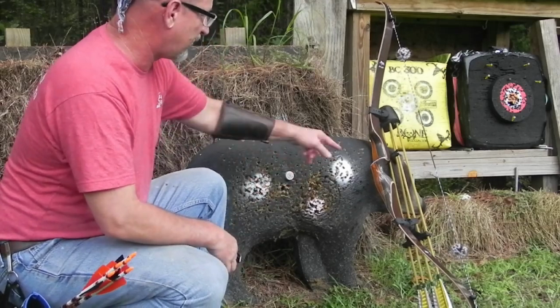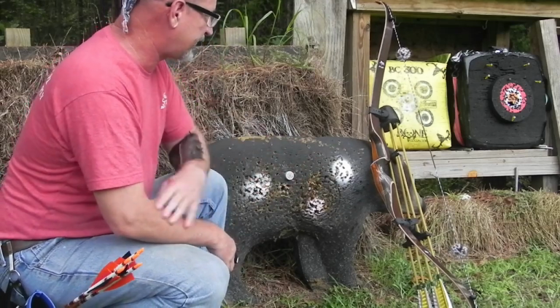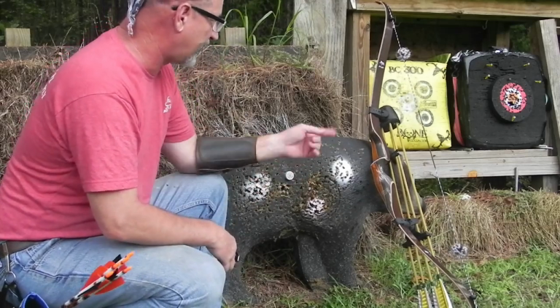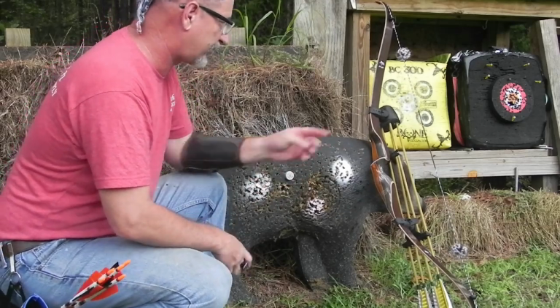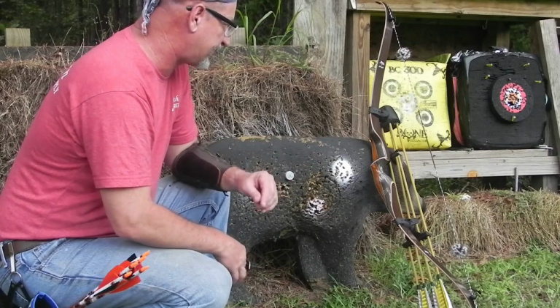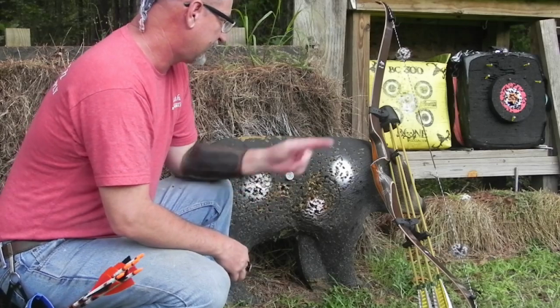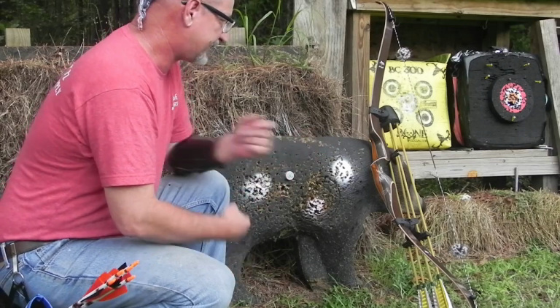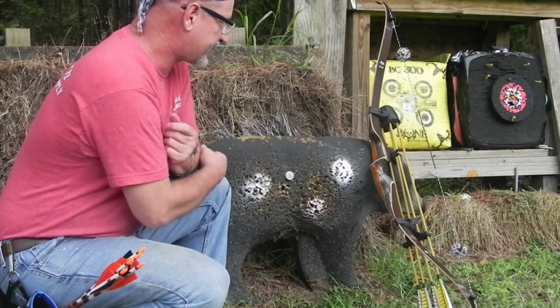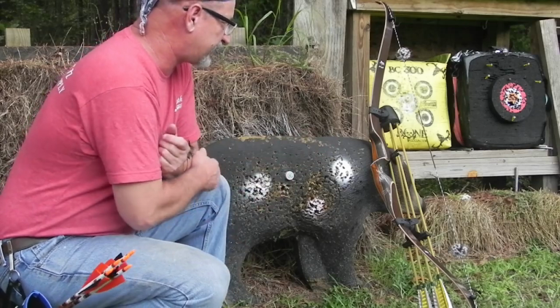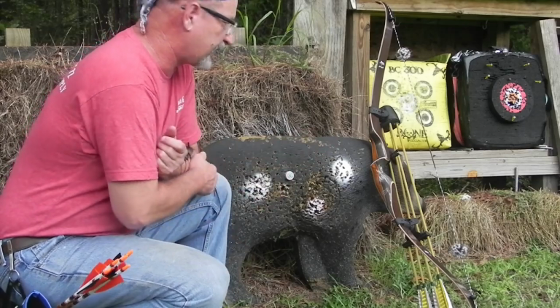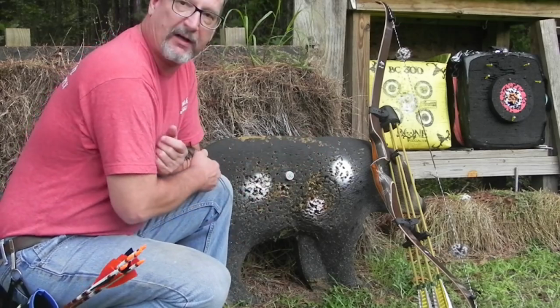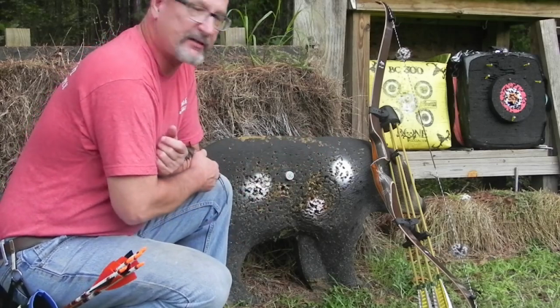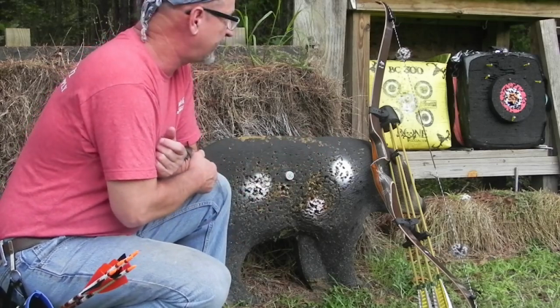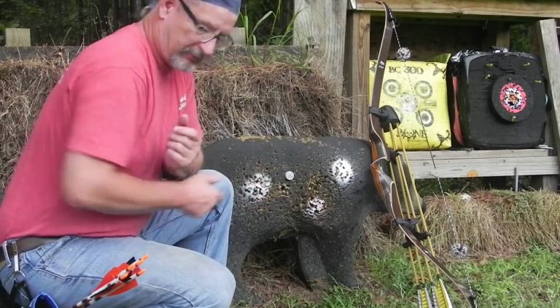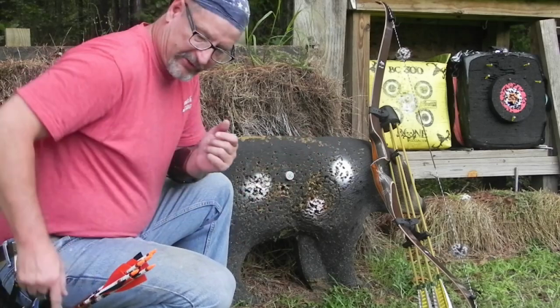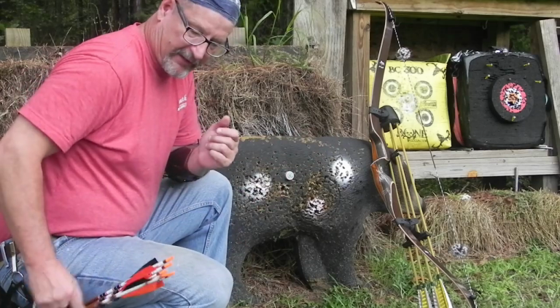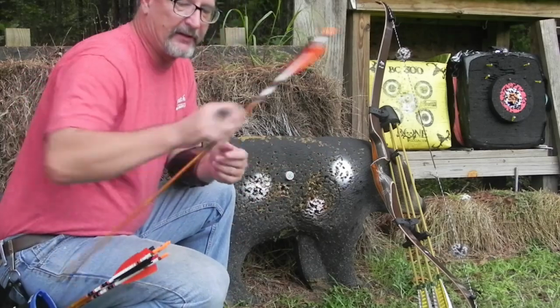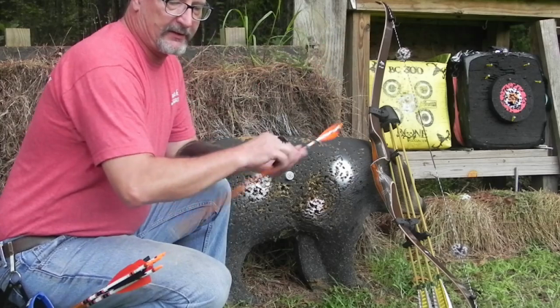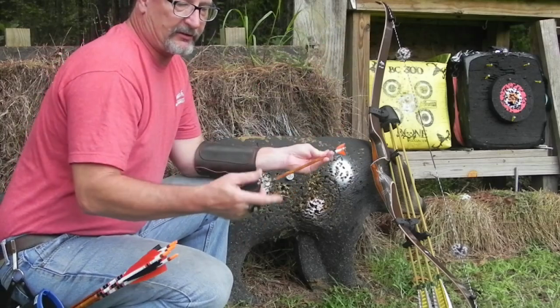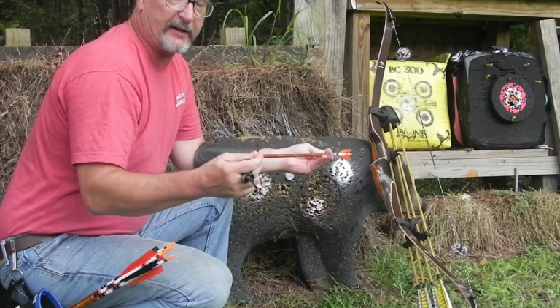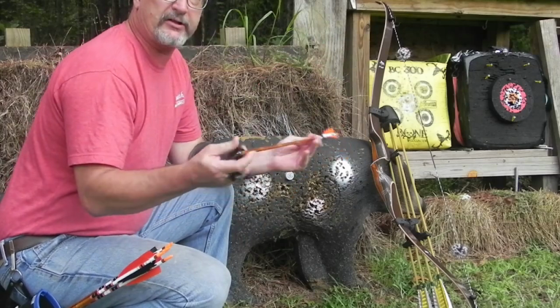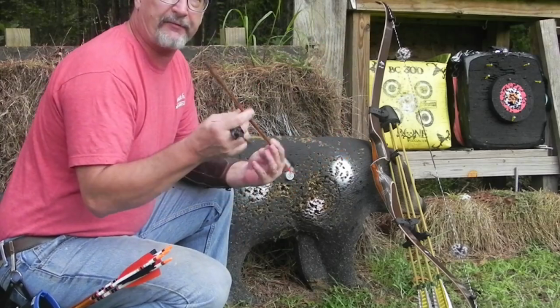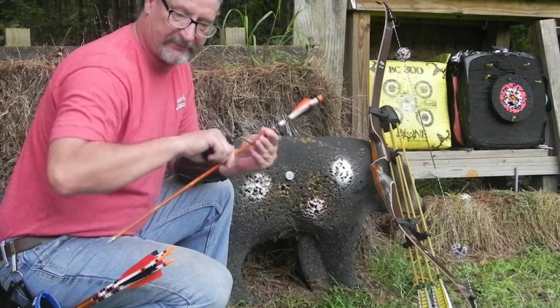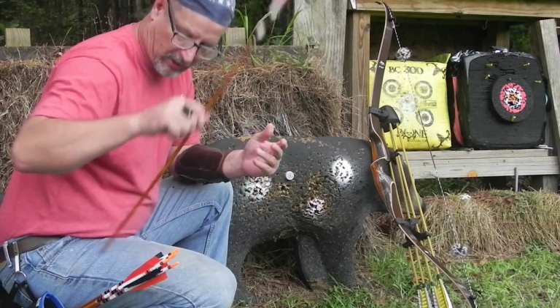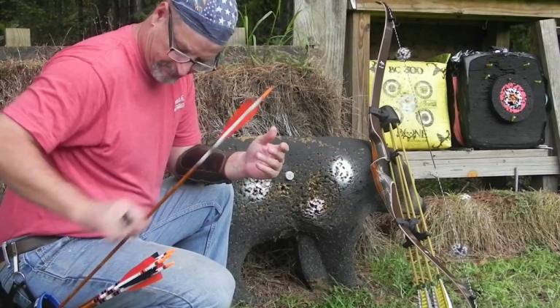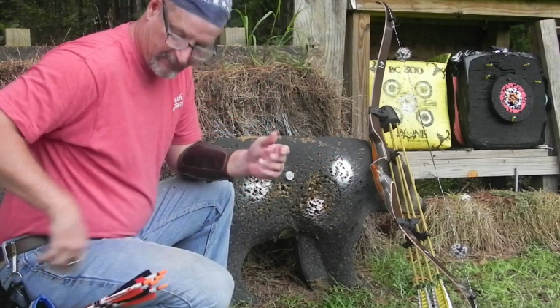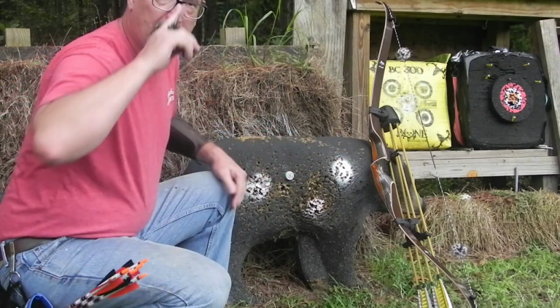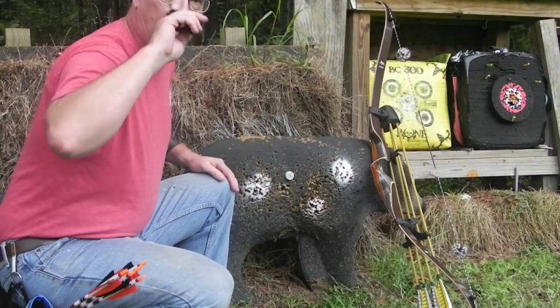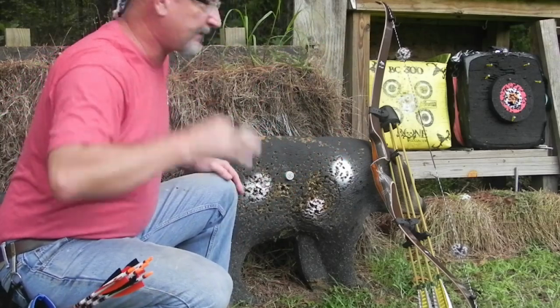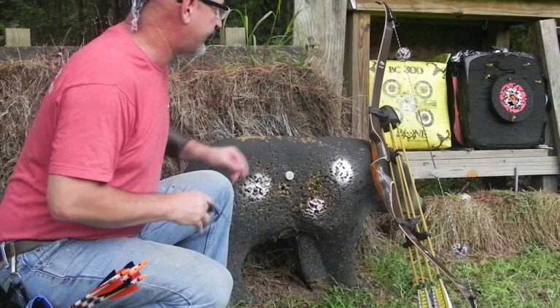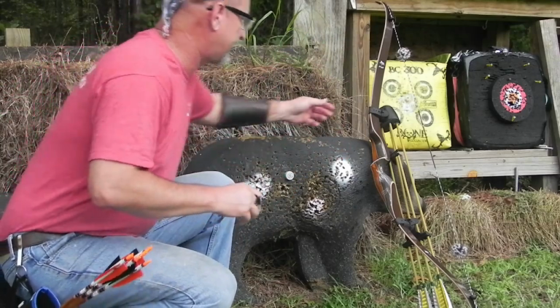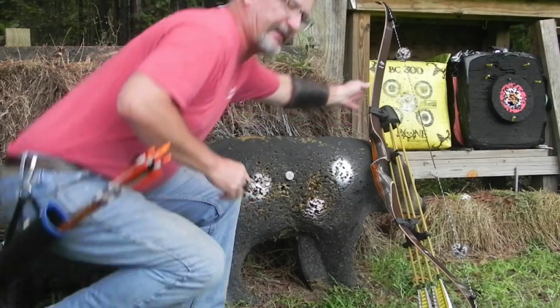The bow I'm using is my Bear Grizzly — 1972 vintage Bear Grizzly. We're going to be shooting a 600 grain hunting shaft. It's a carbon. Let's step off and see if we can hit this thing.